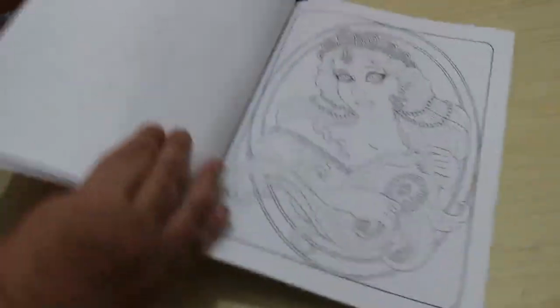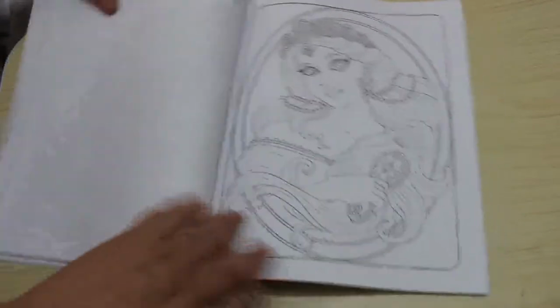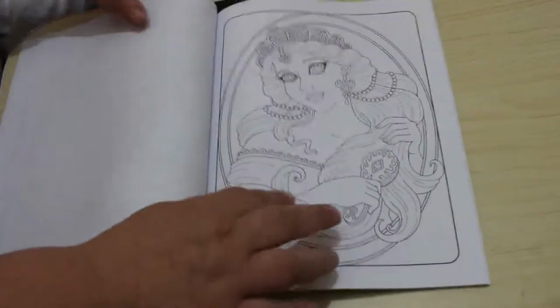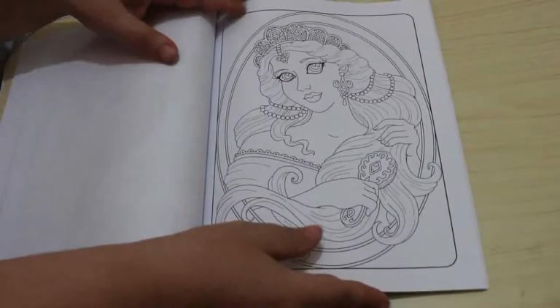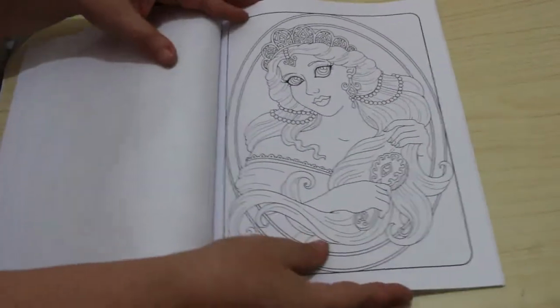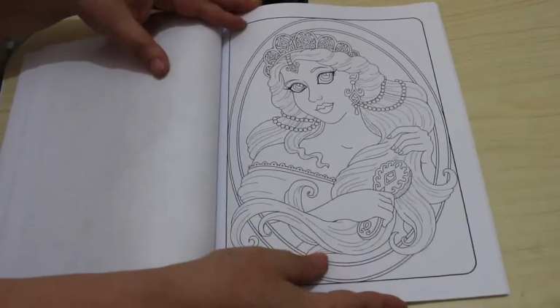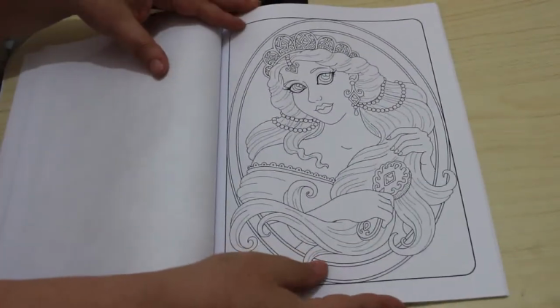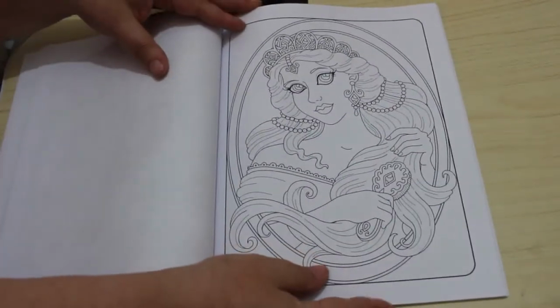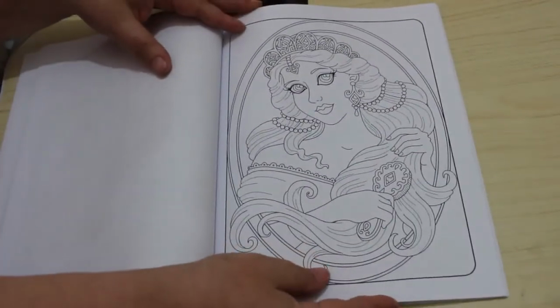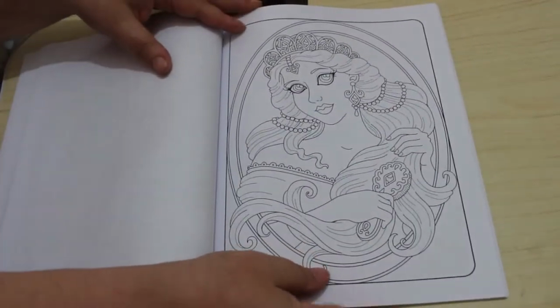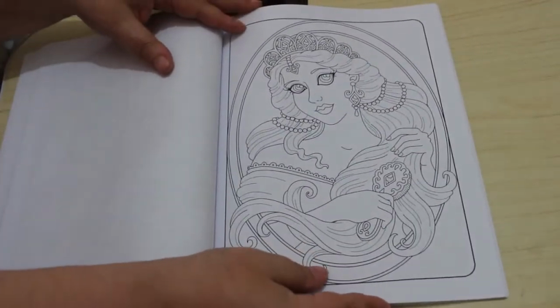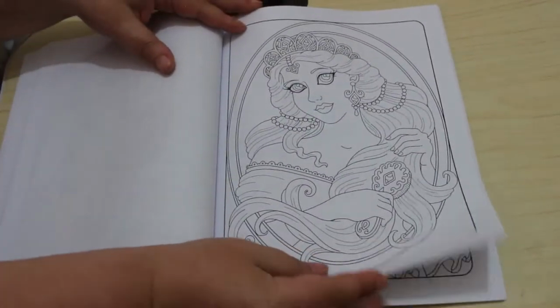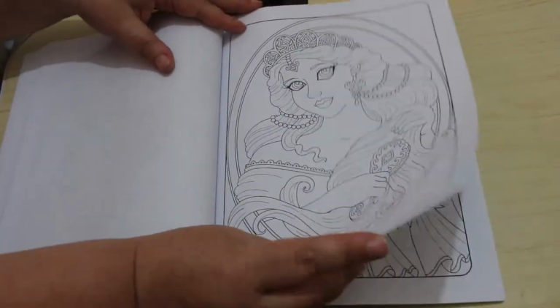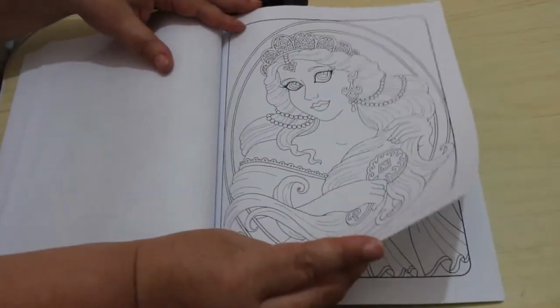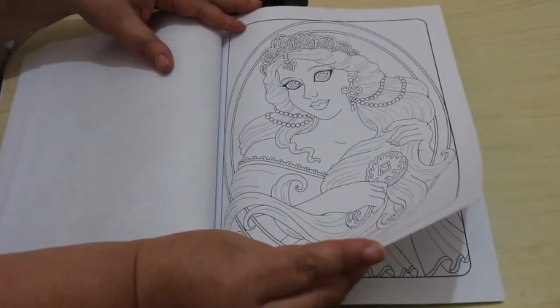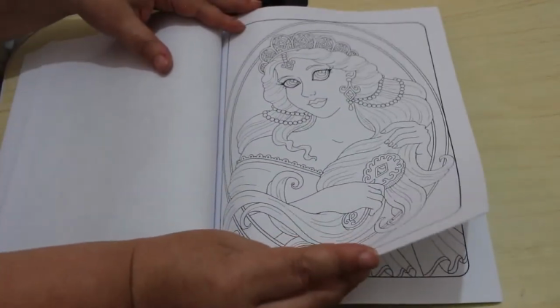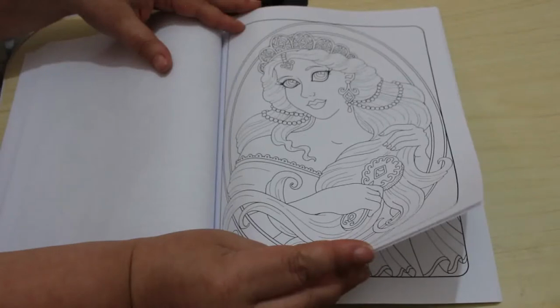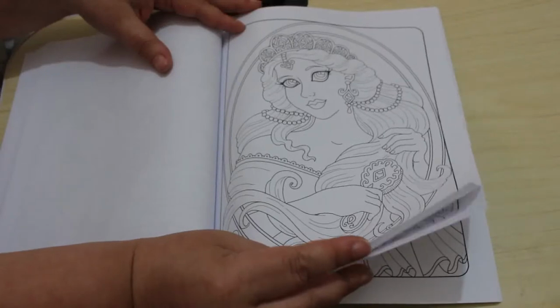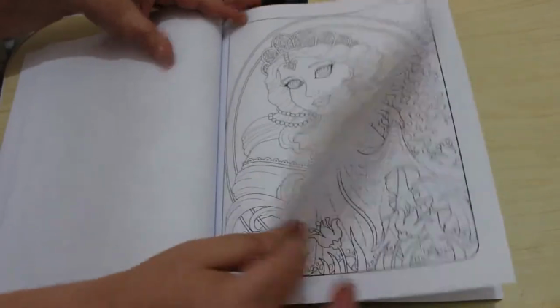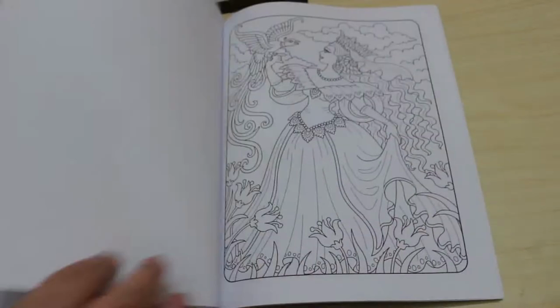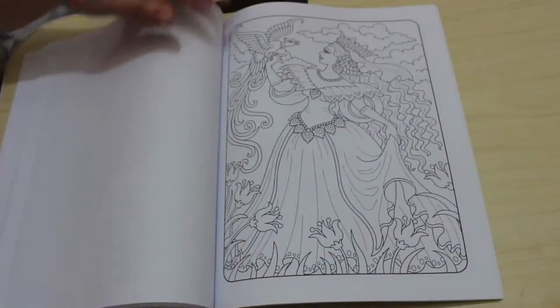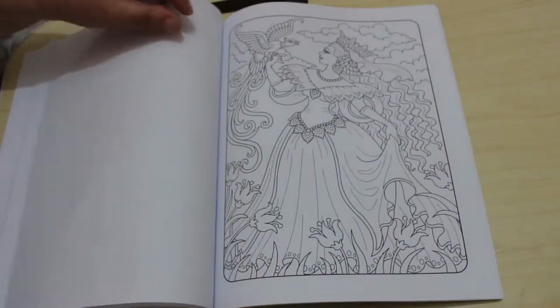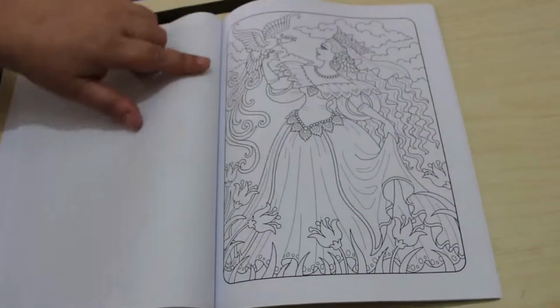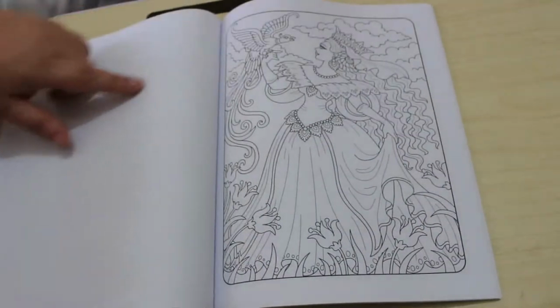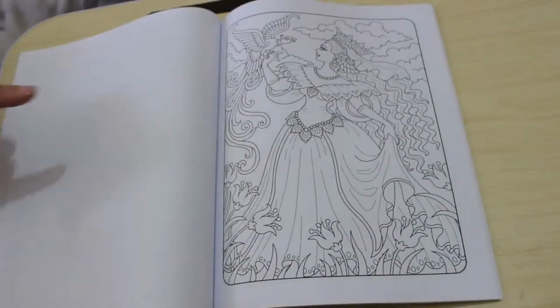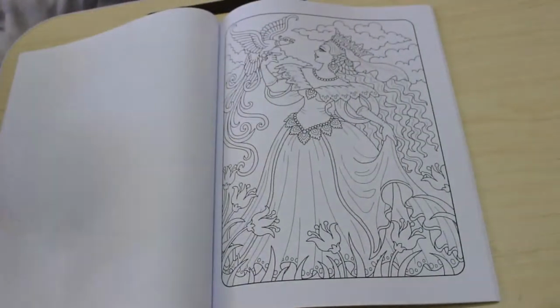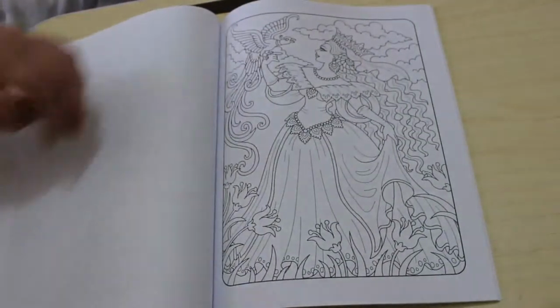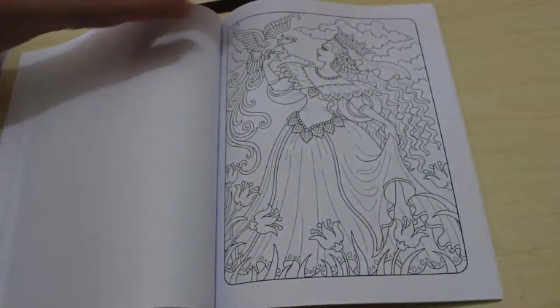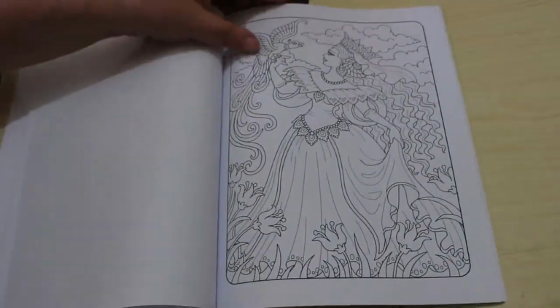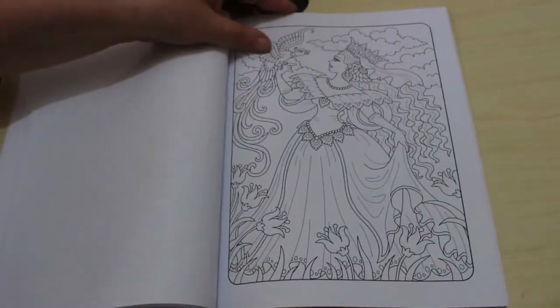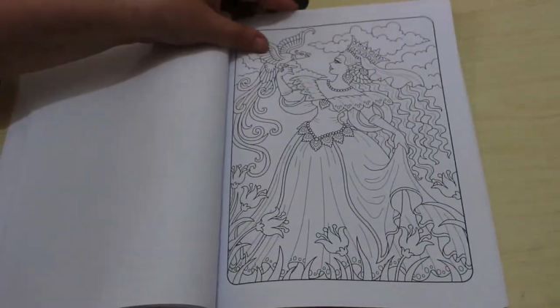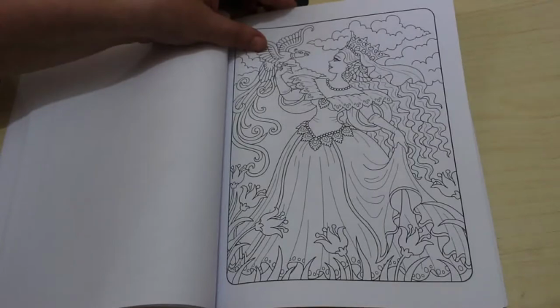I do like these ones like this — I would definitely be colouring these in, these are beautiful. Looking at these pictures, I can see me coming in a lot. Oh, that one is beautiful.